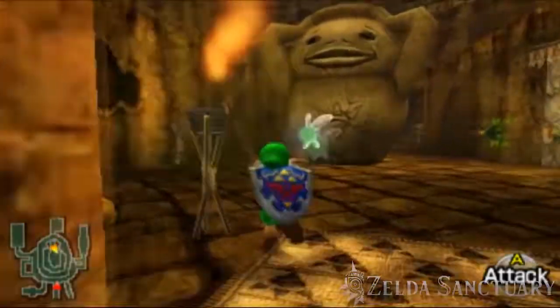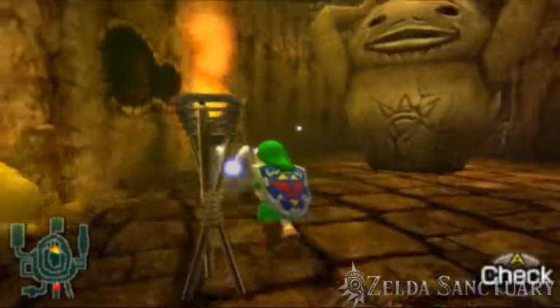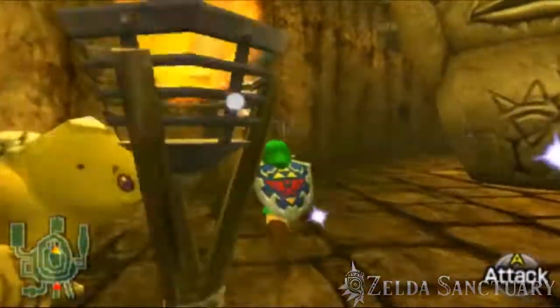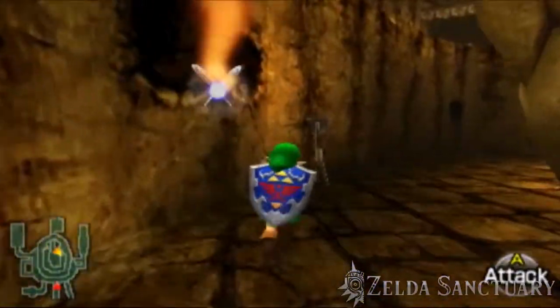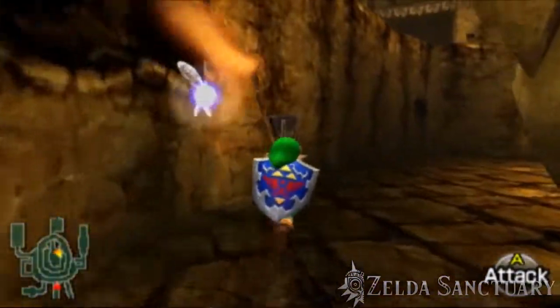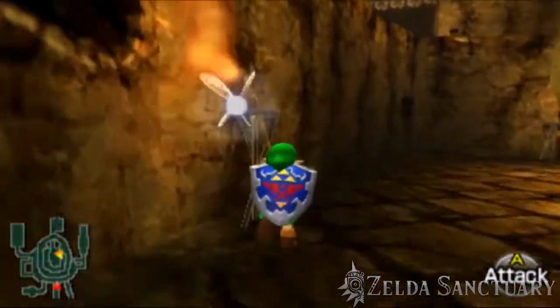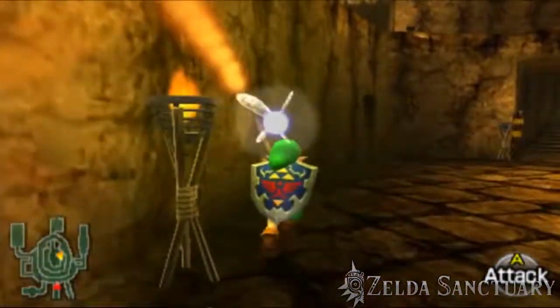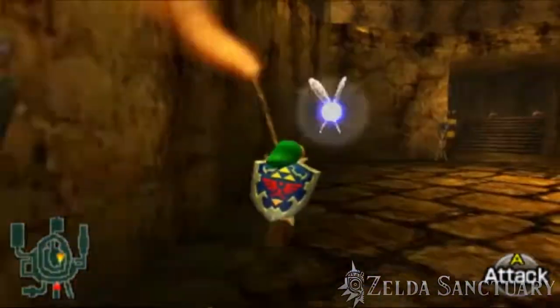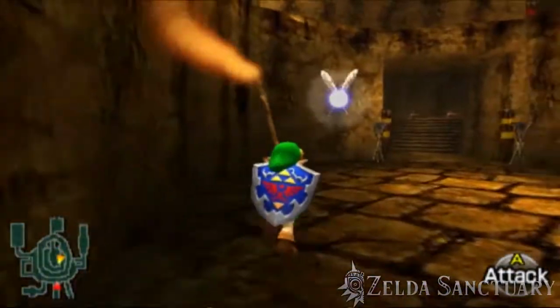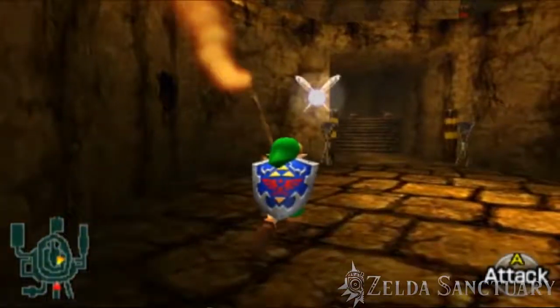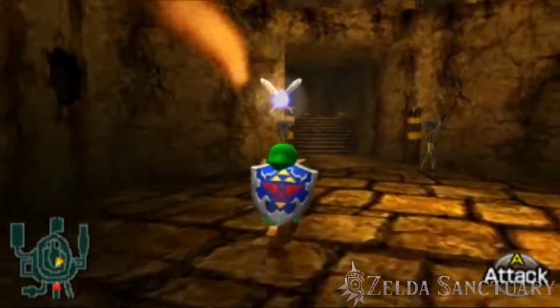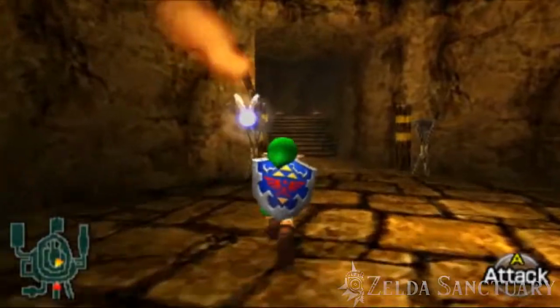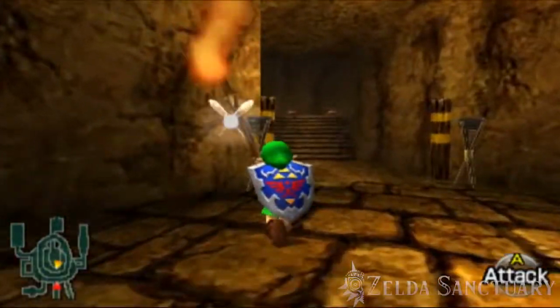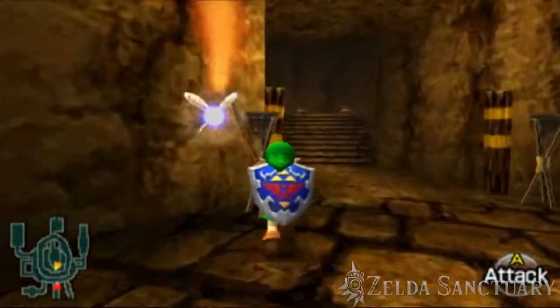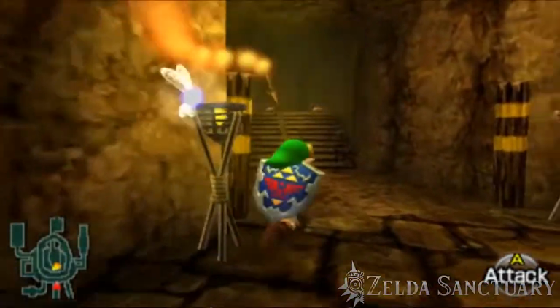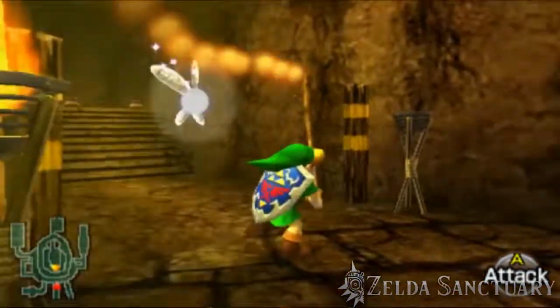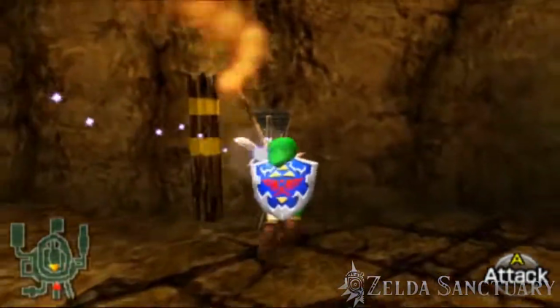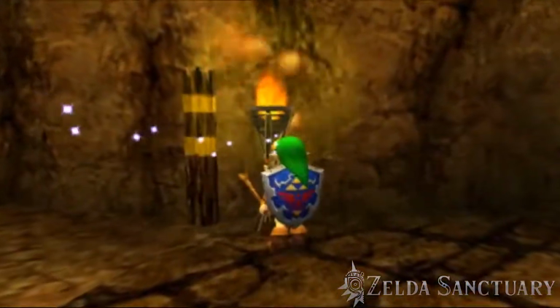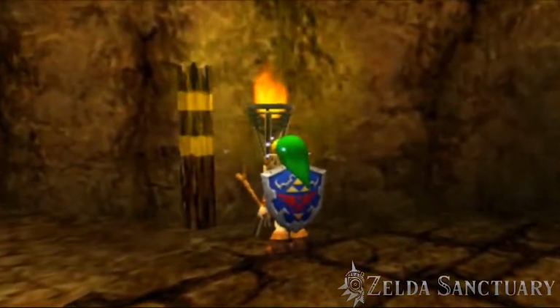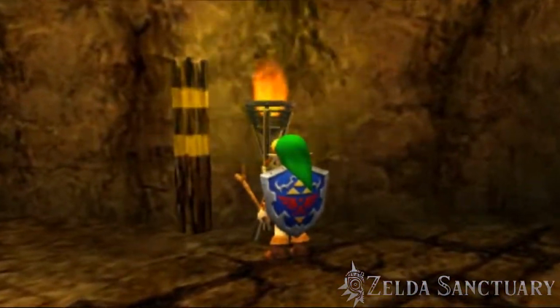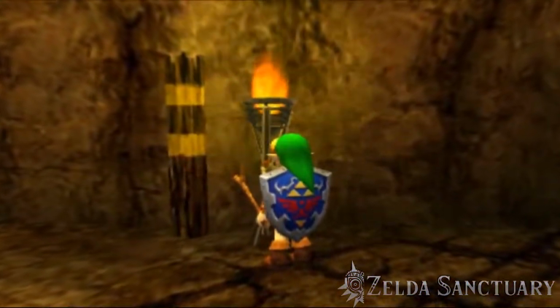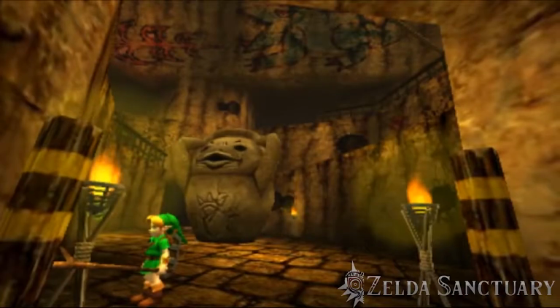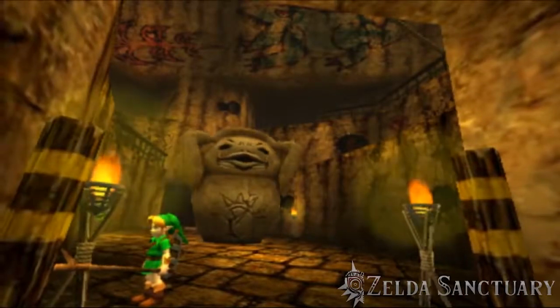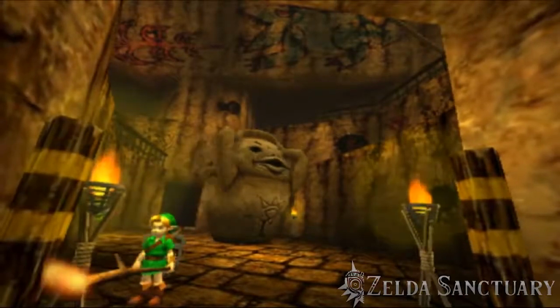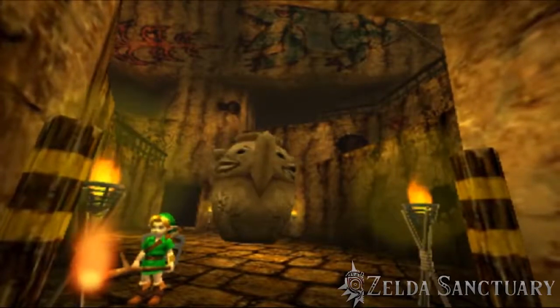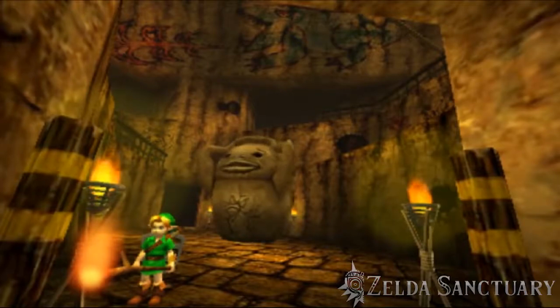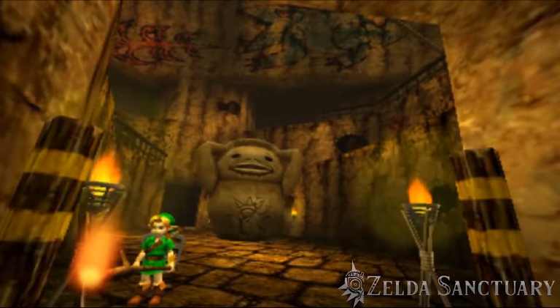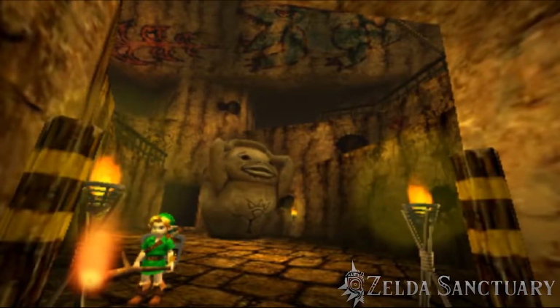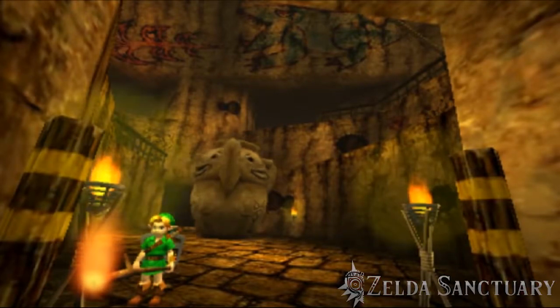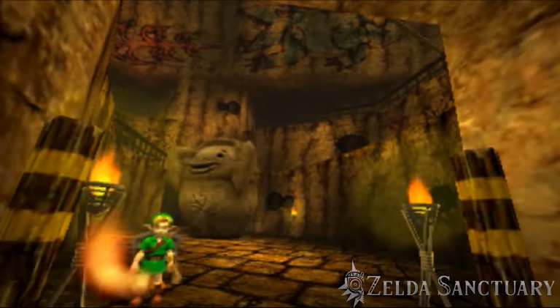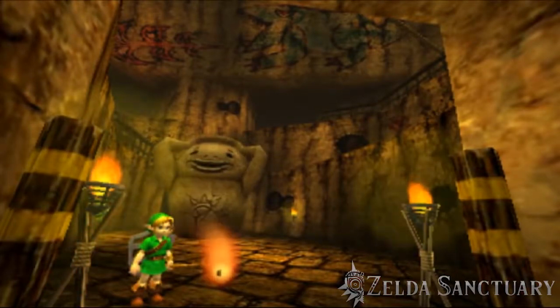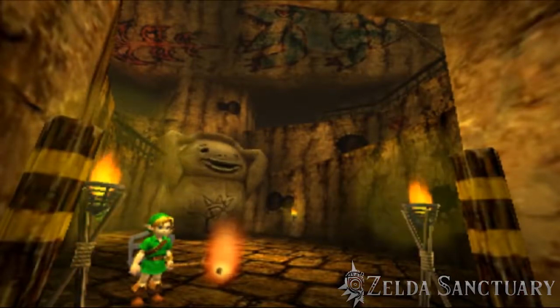In Darunia's room, find the lone lit torch. Light a Deku Stick and light all of the torches outside of his room. Once you've lit them all, the large Goron vase in the middle of Goron City will start rotating.